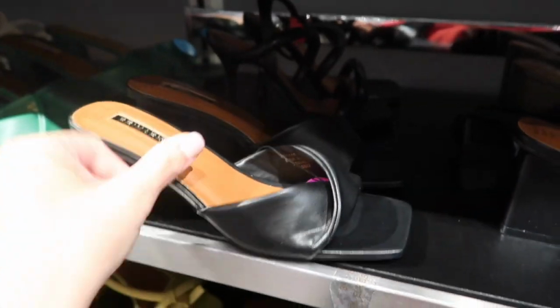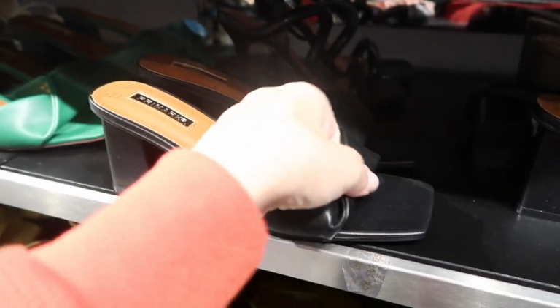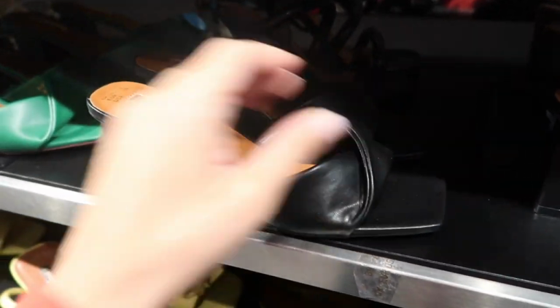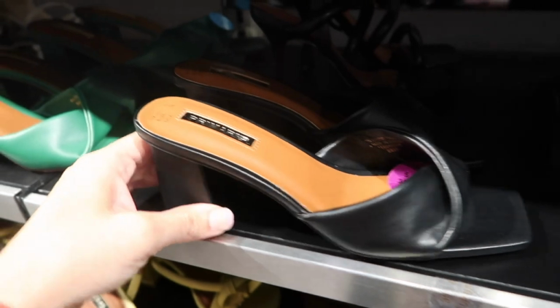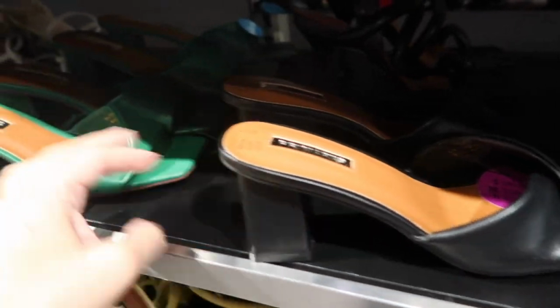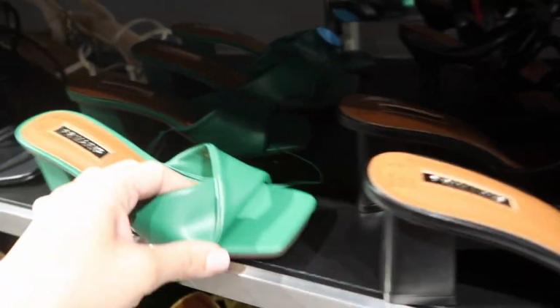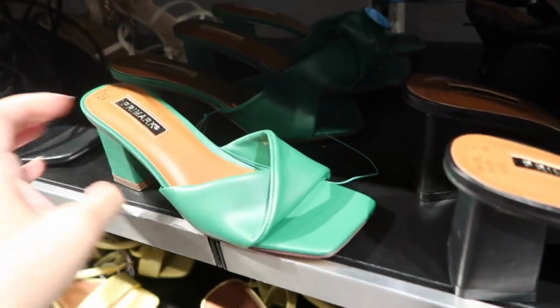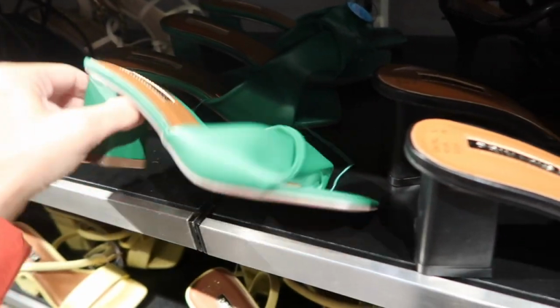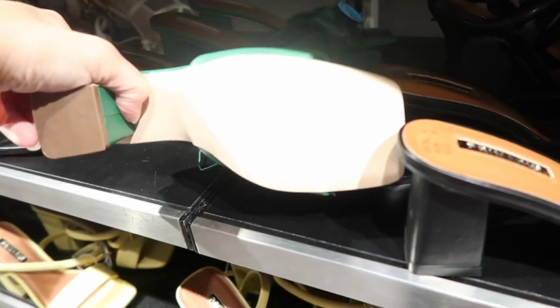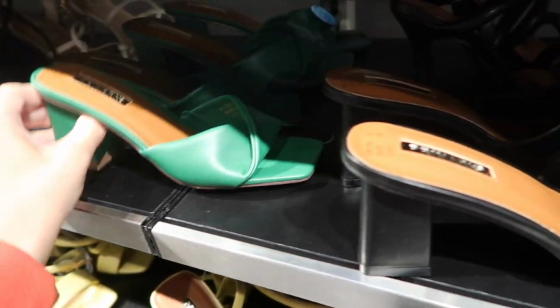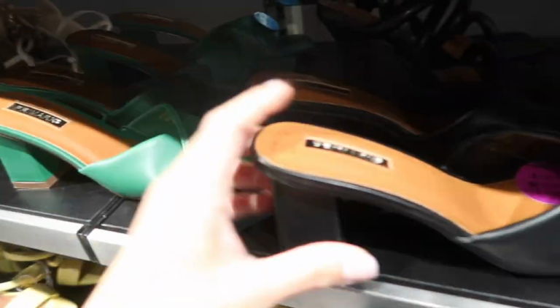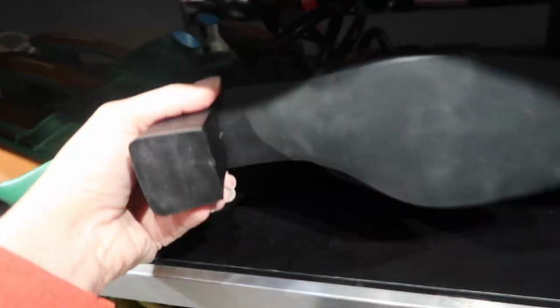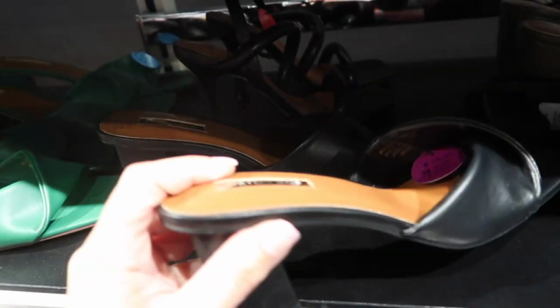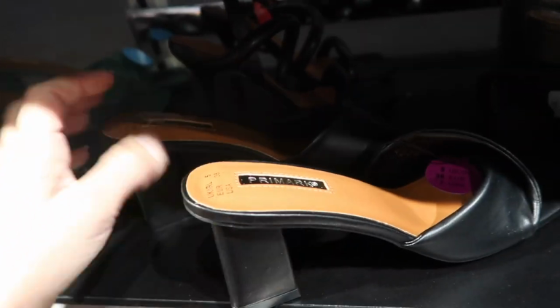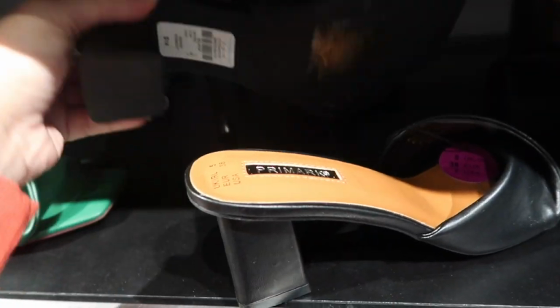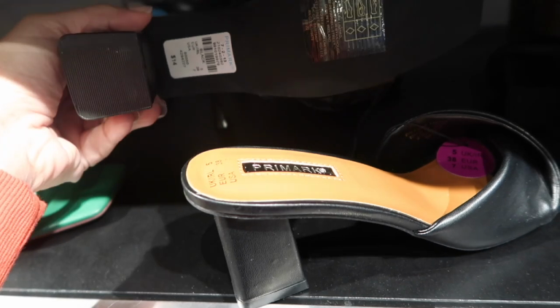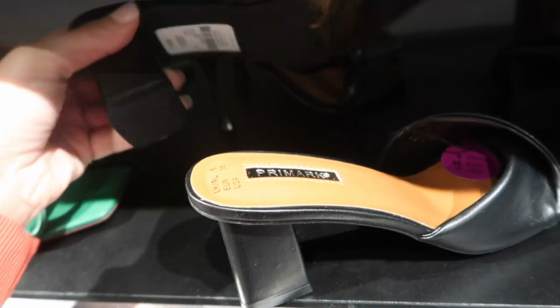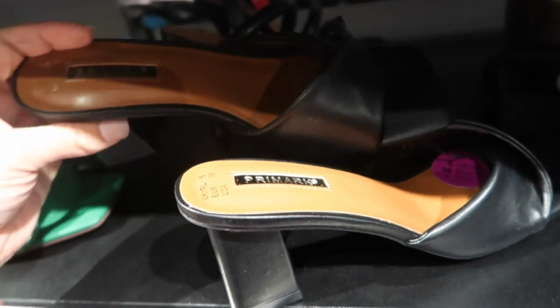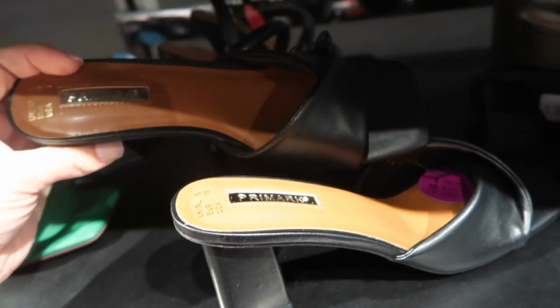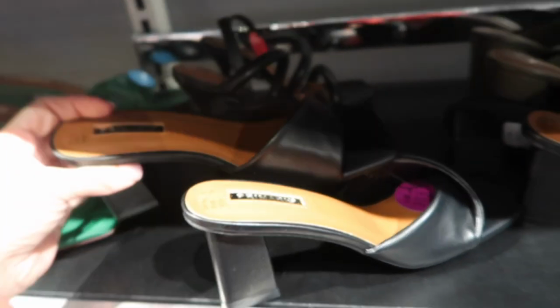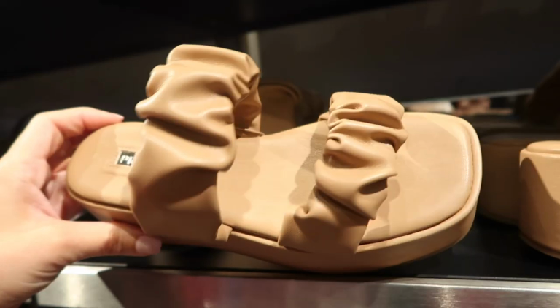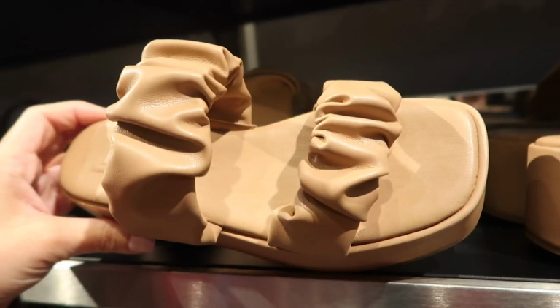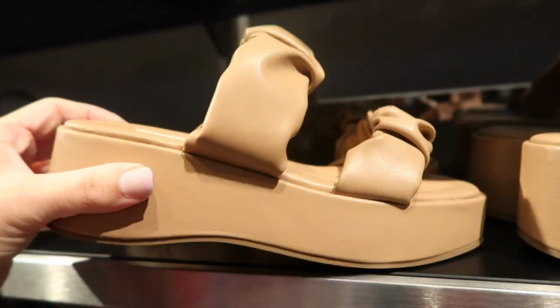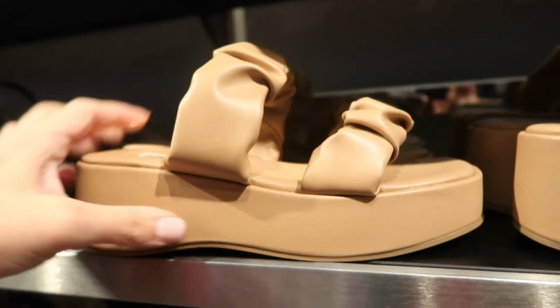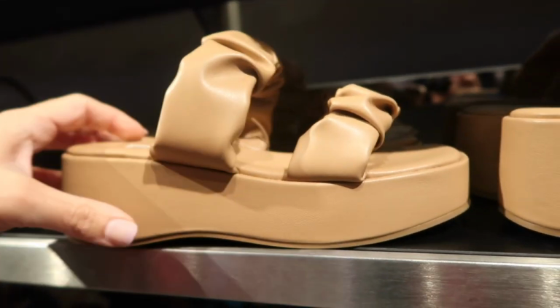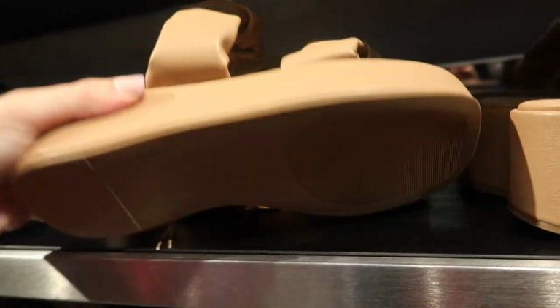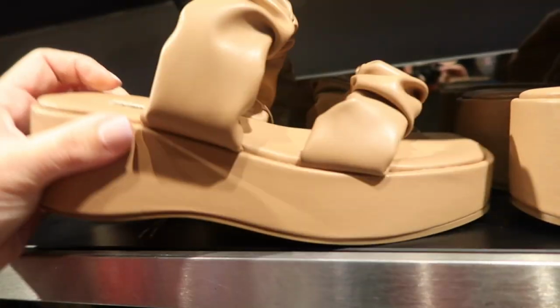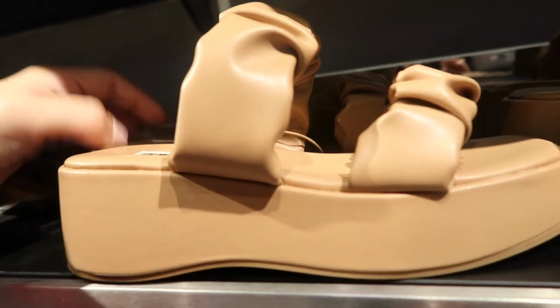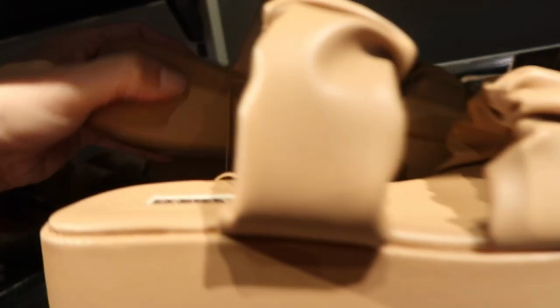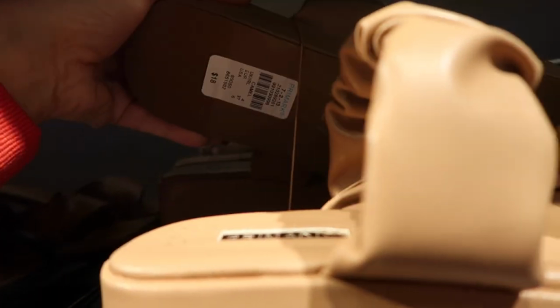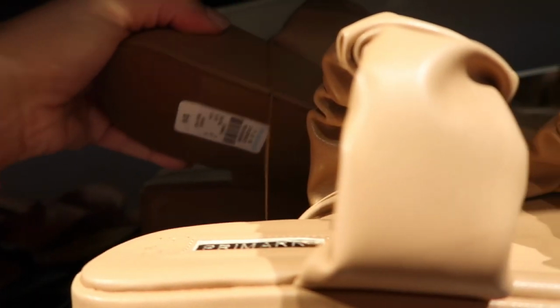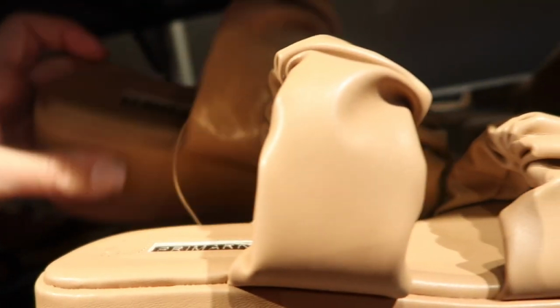More shoes — they have a square toe little crisscross in the black and the green, and these are fourteen dollars. Flatform with two straps, and these are eighteen dollars.